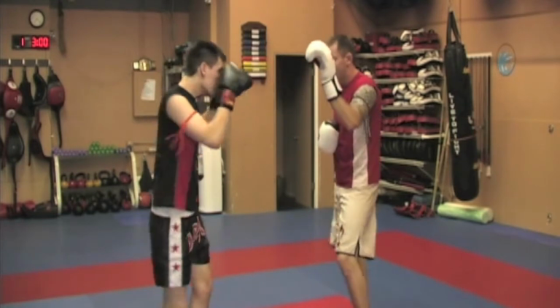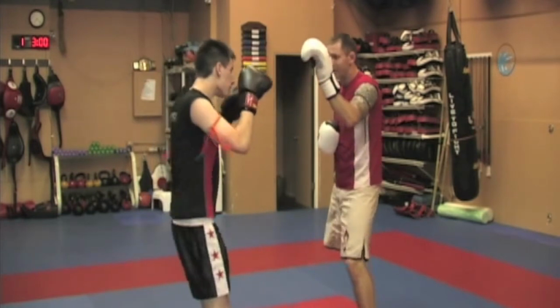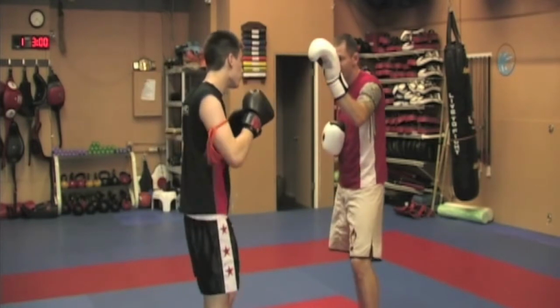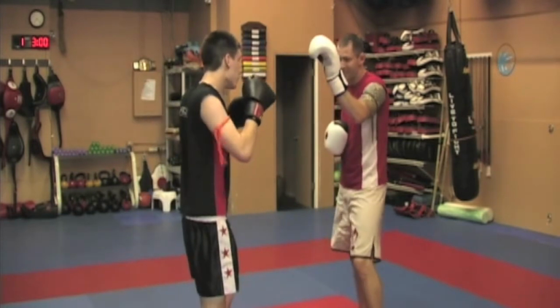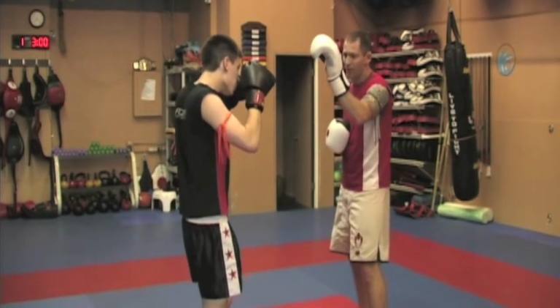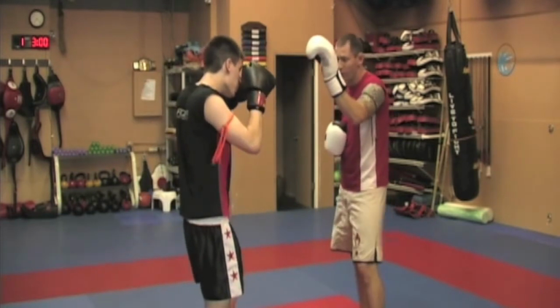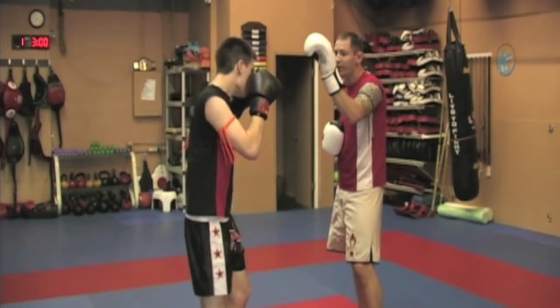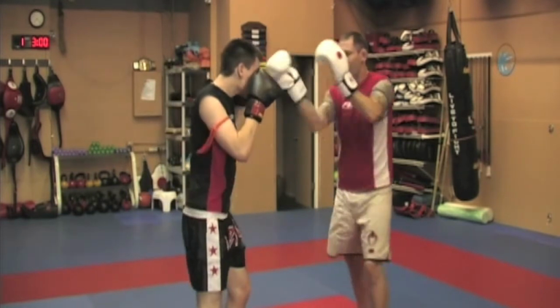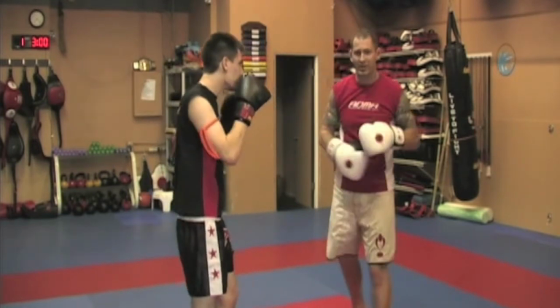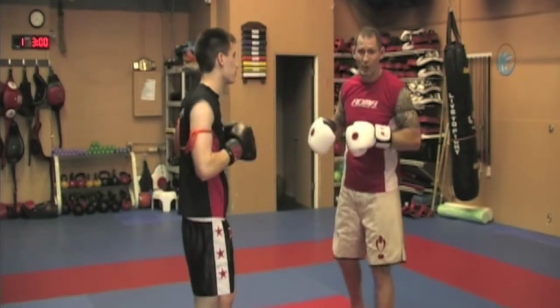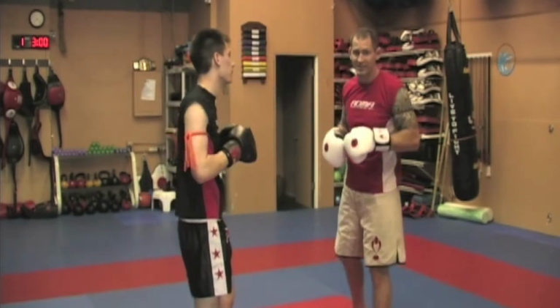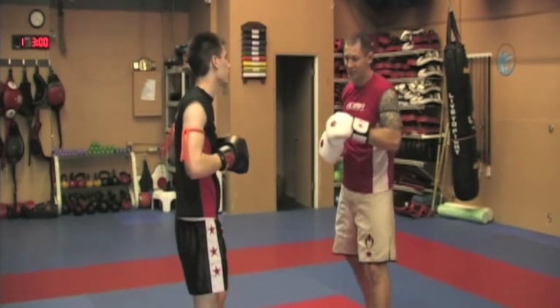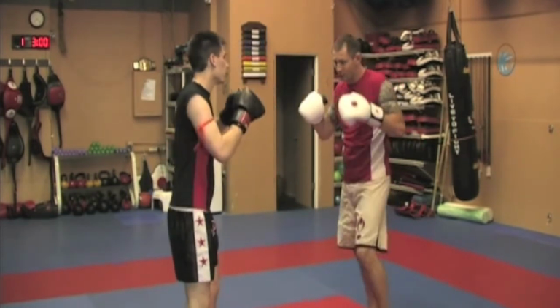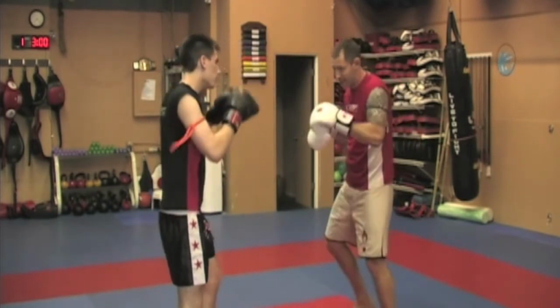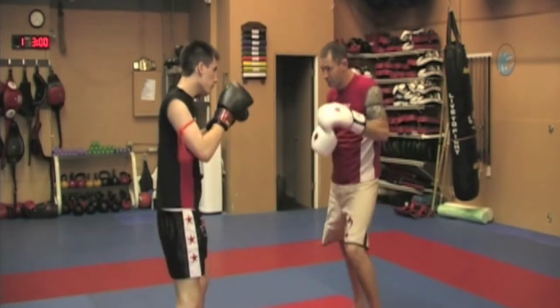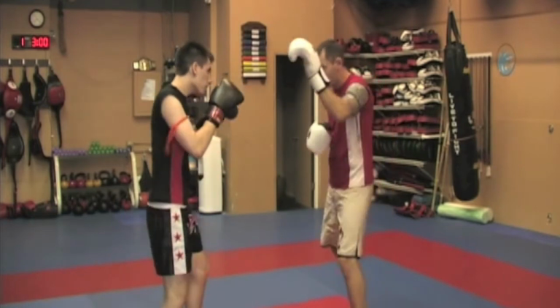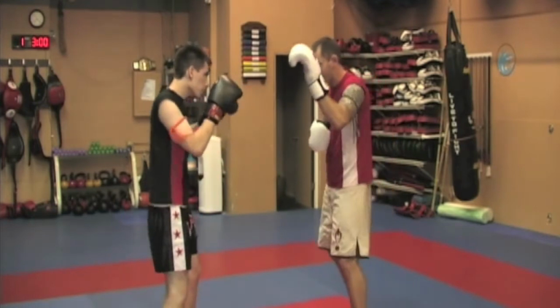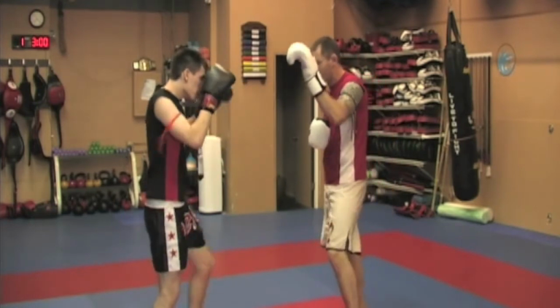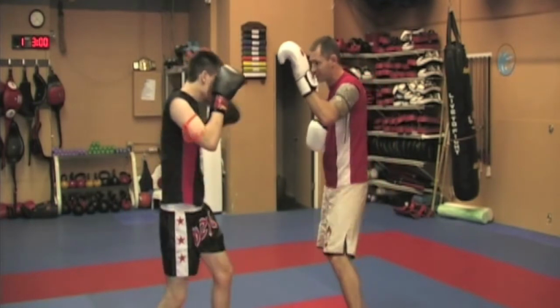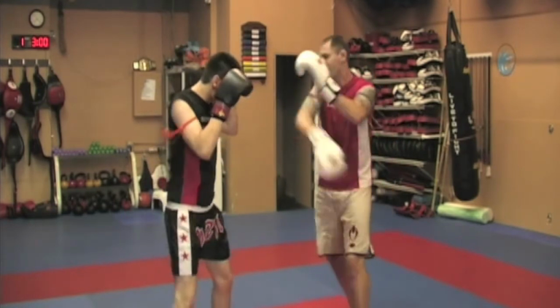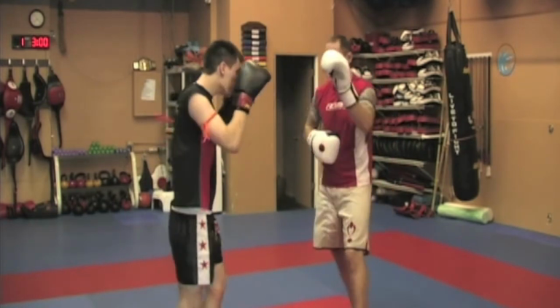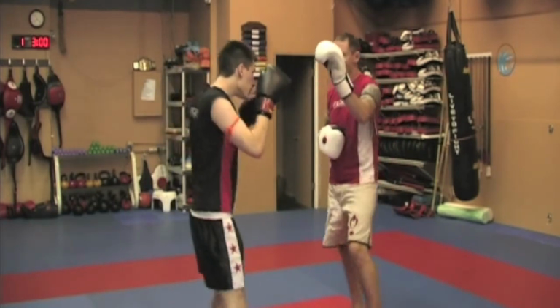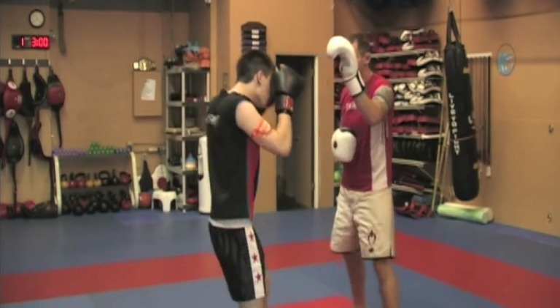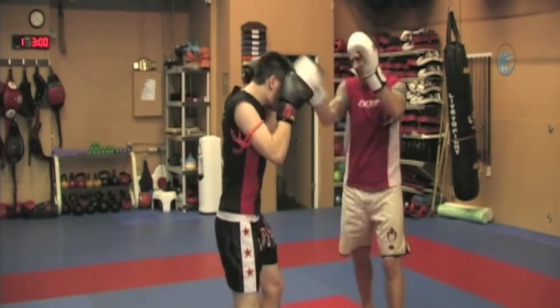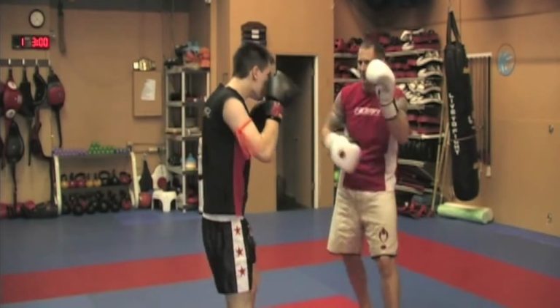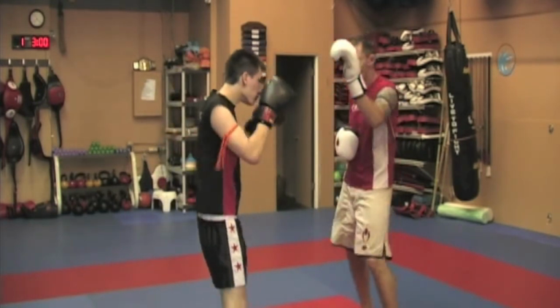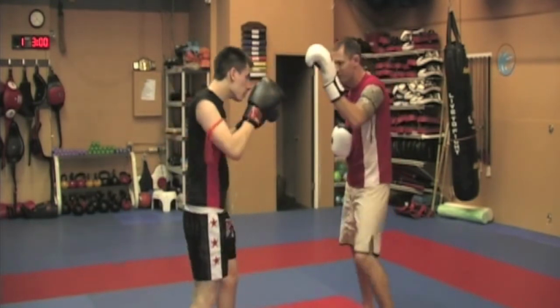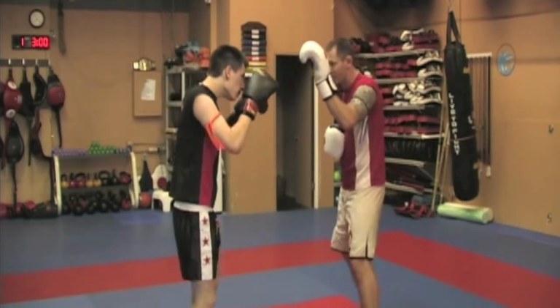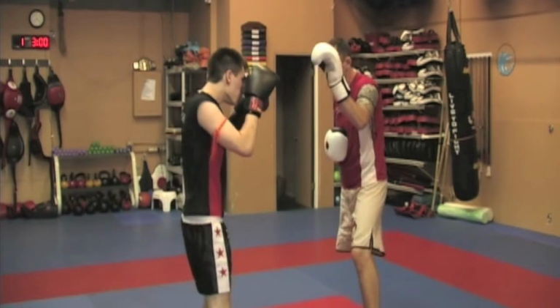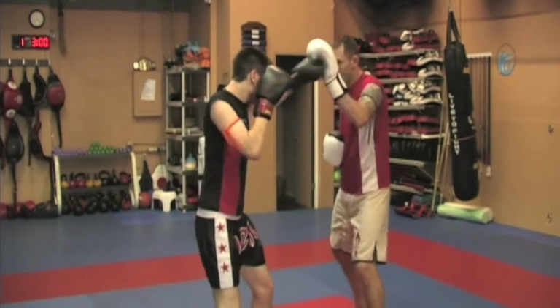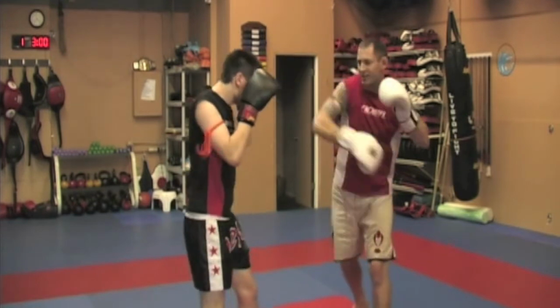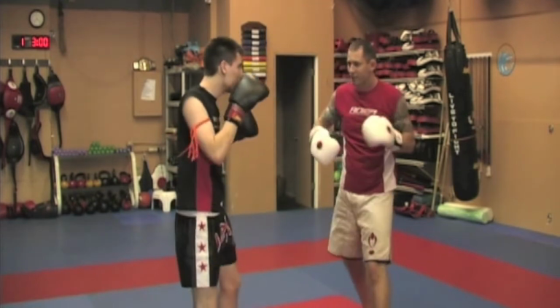Now as soon as I see Mark move, I'm going to swipe at his hand. So that's why if he's moving around it's going to be a lot harder for me to tell when the punch is coming — I don't know when the punch is coming.